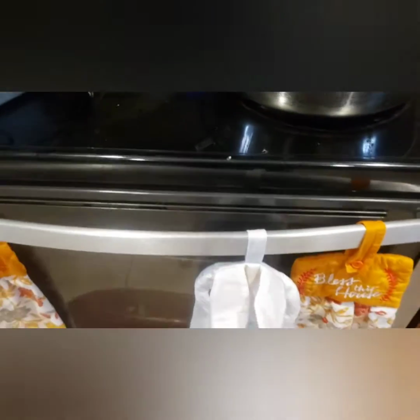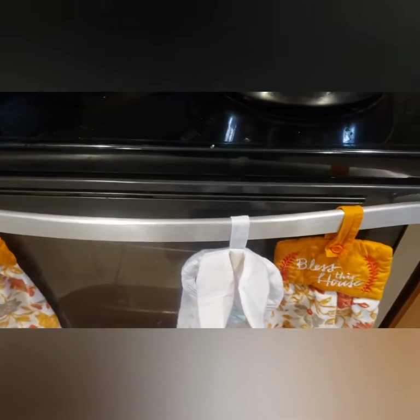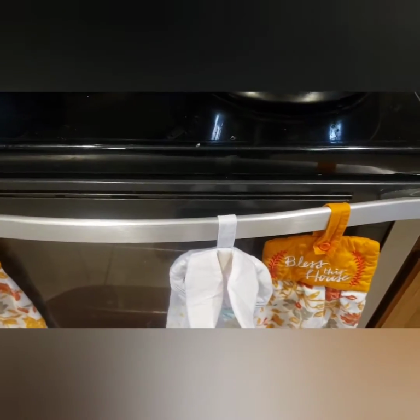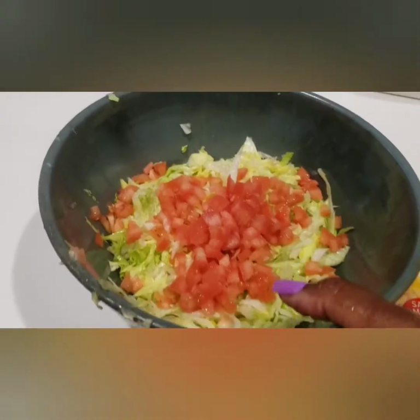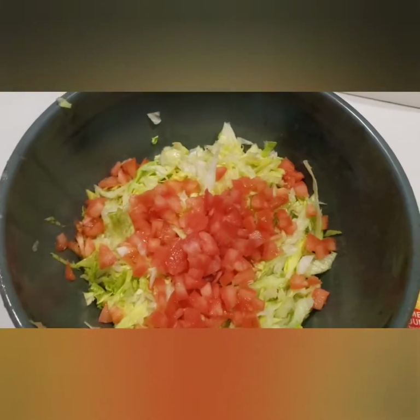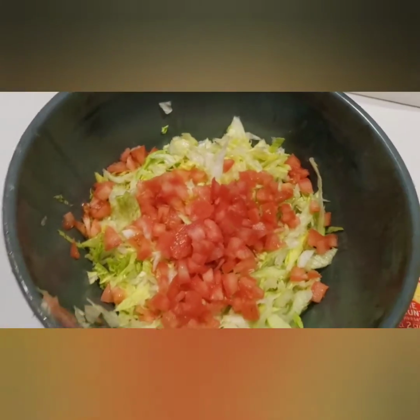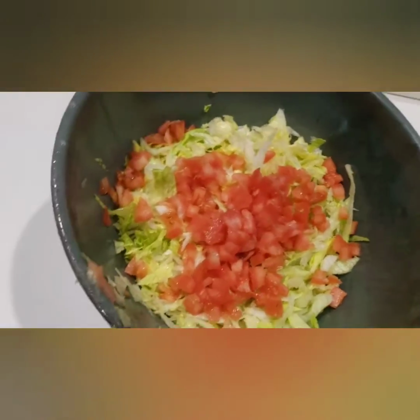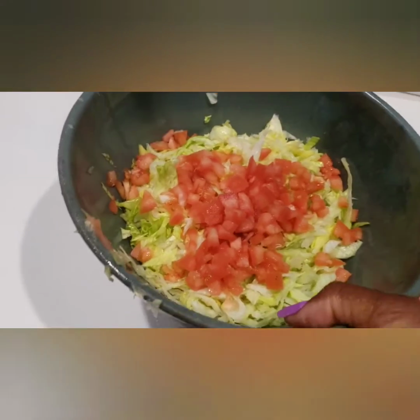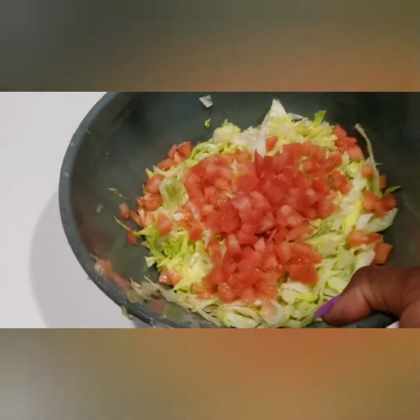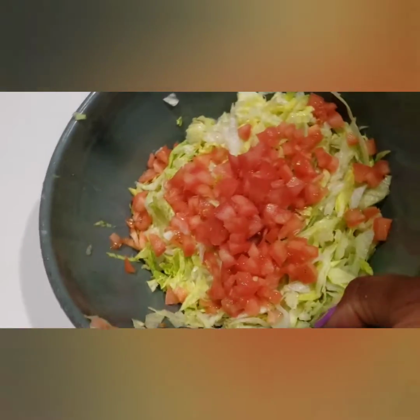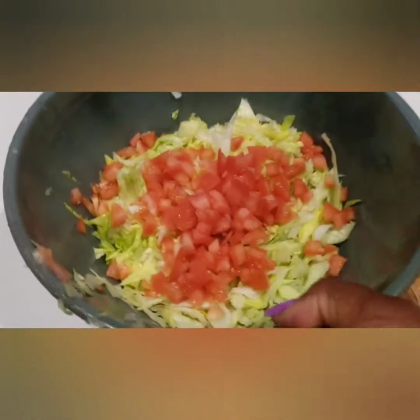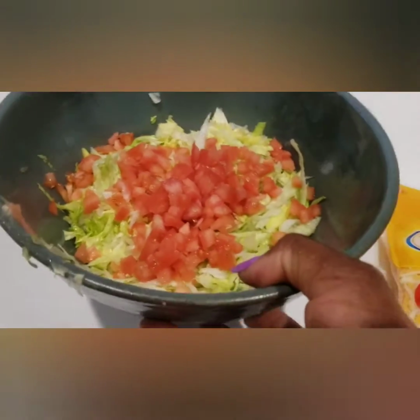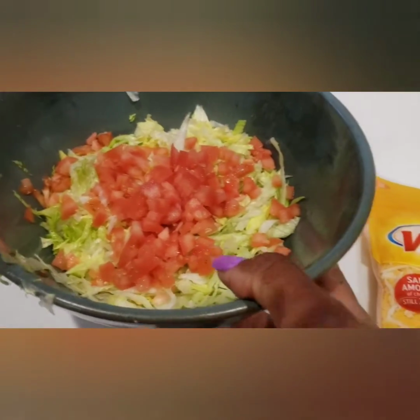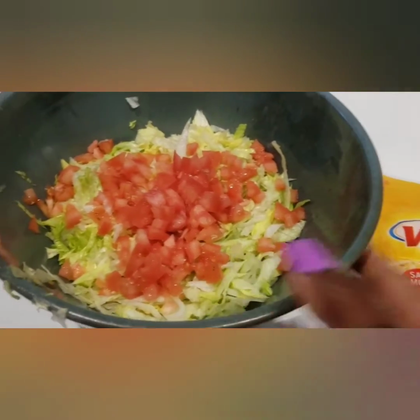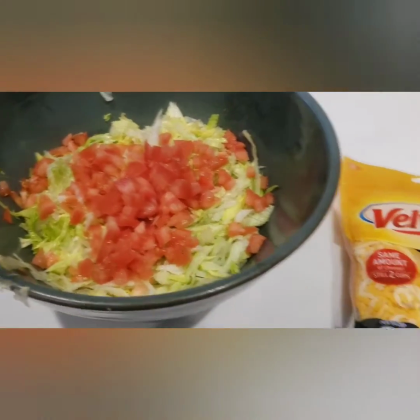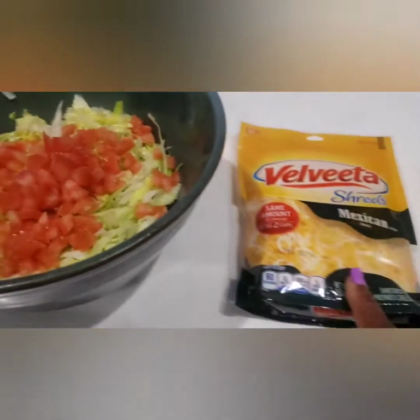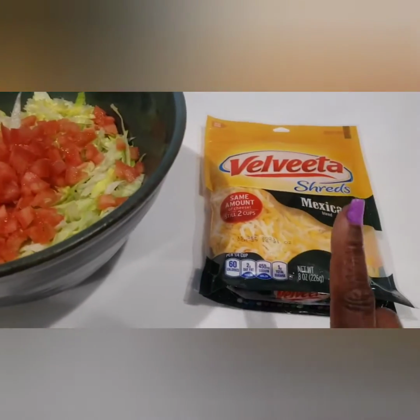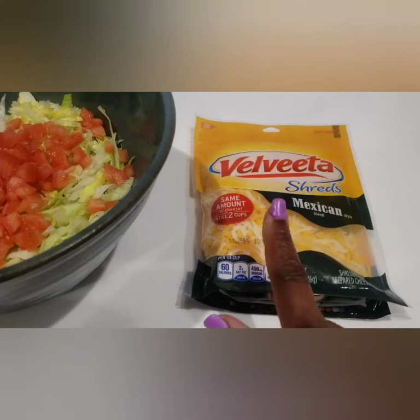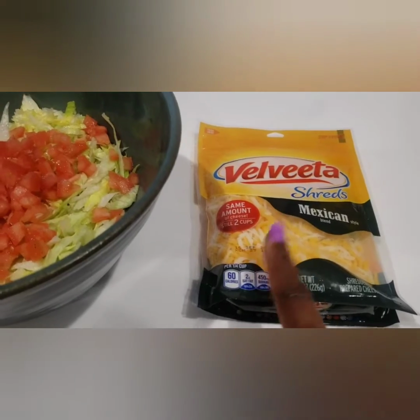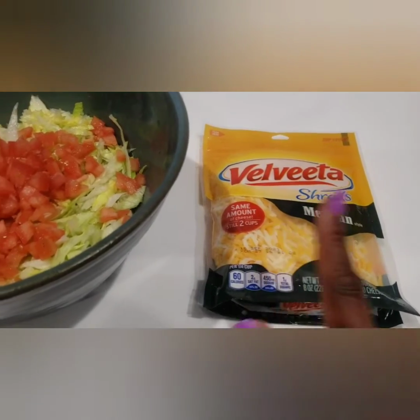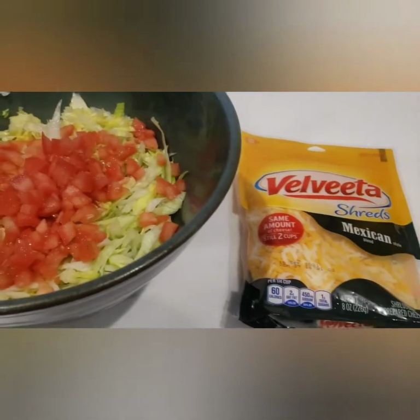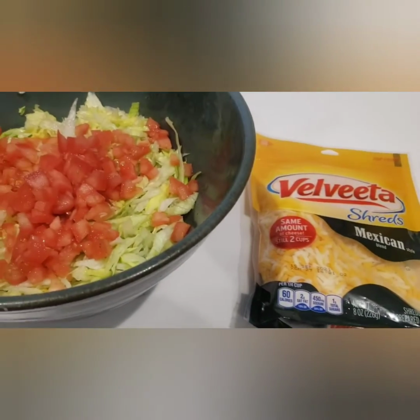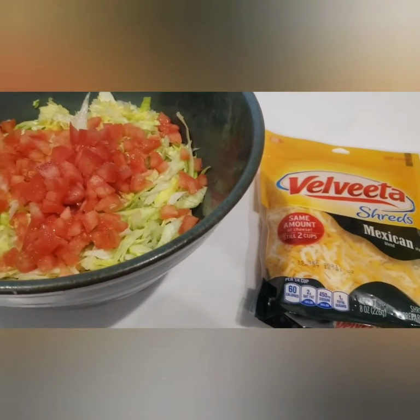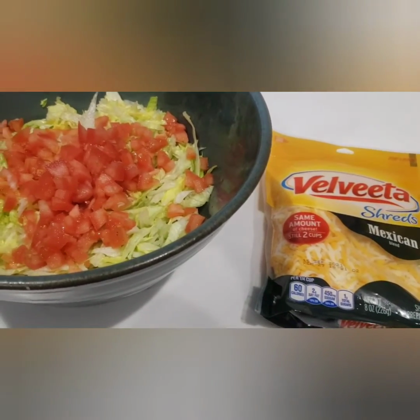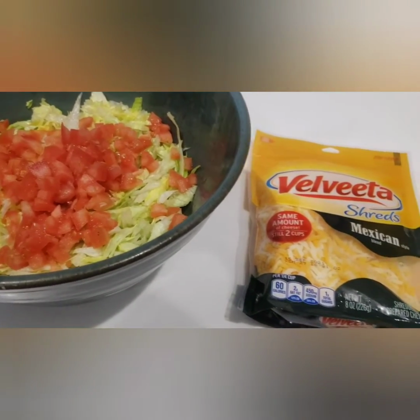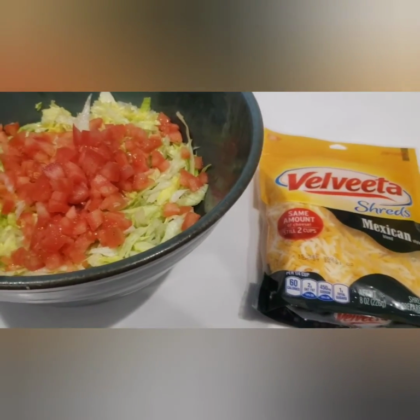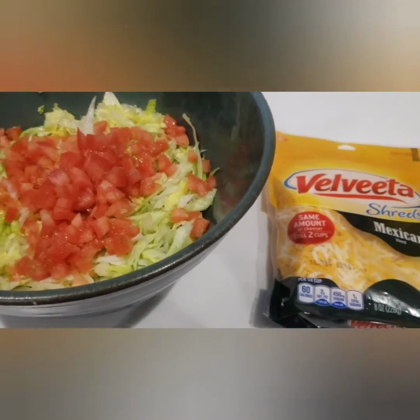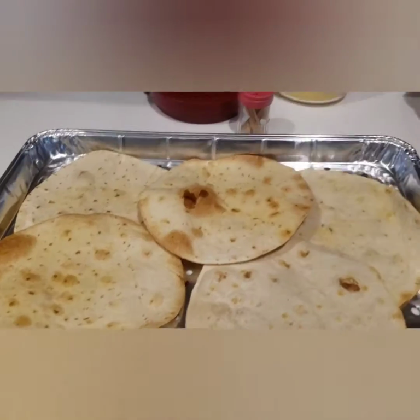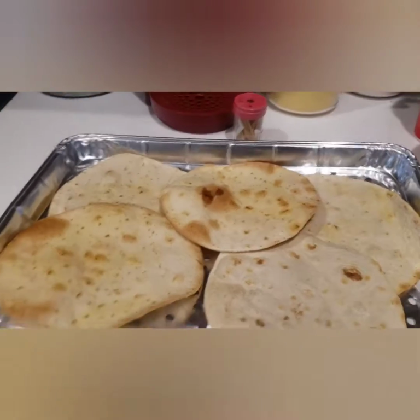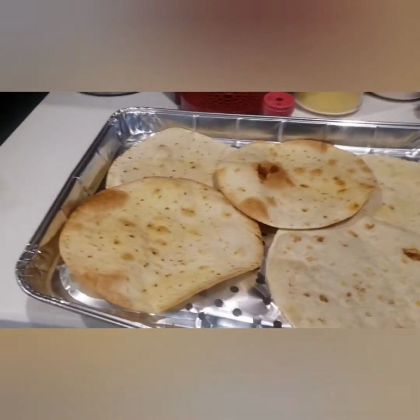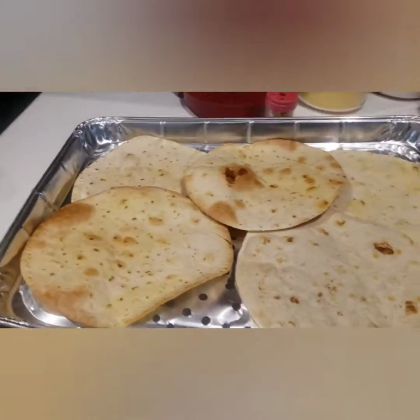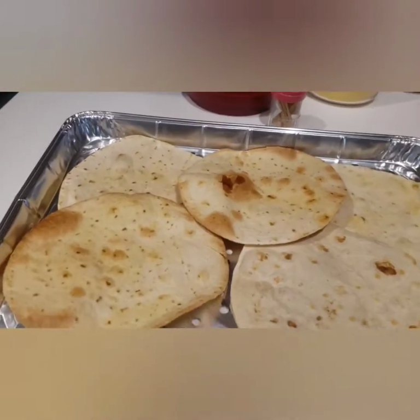In the meantime guys, I have my lettuce and tomato cut up very small in a bowl, and I have my cheese also — that is a must on the taco. One thing I forgot though — guys, I forgot my sour cream.